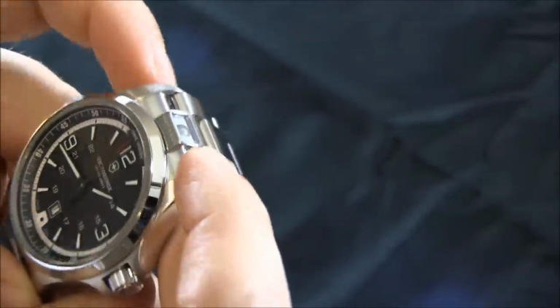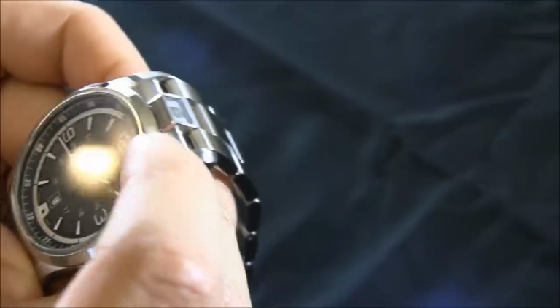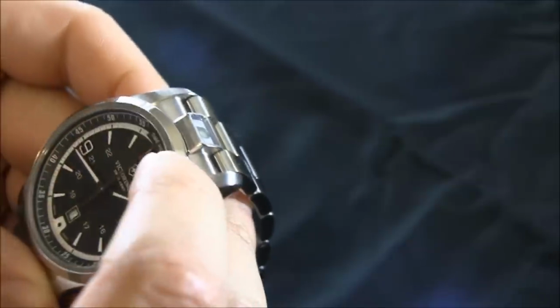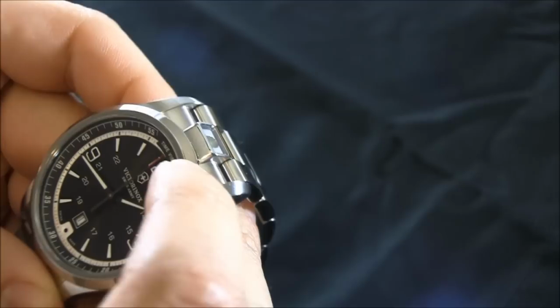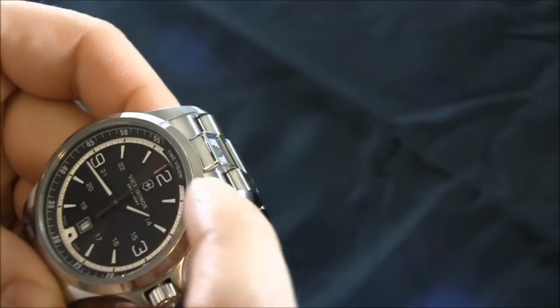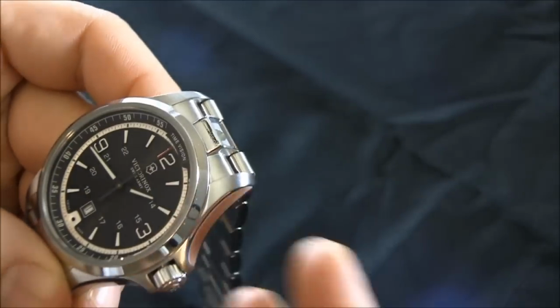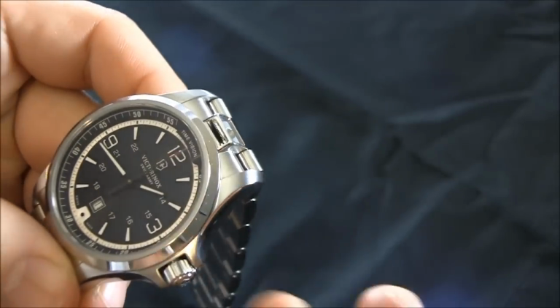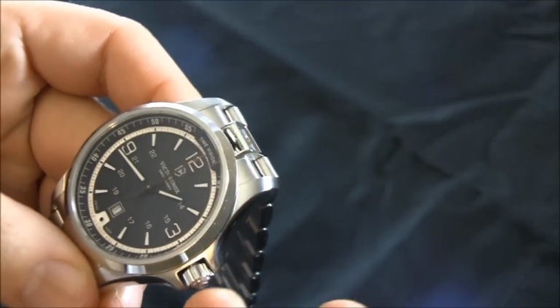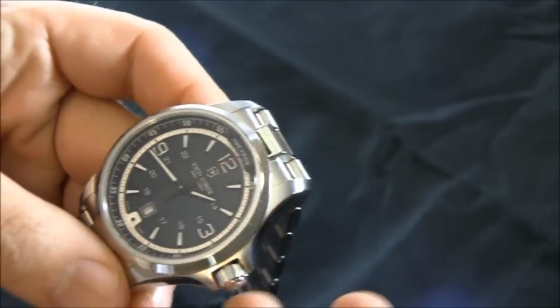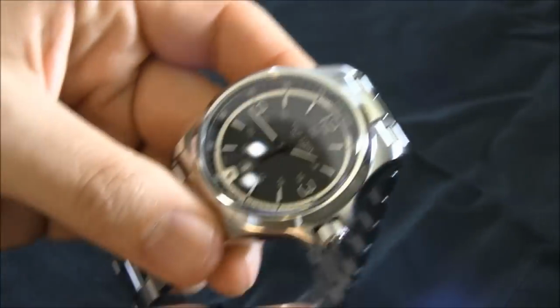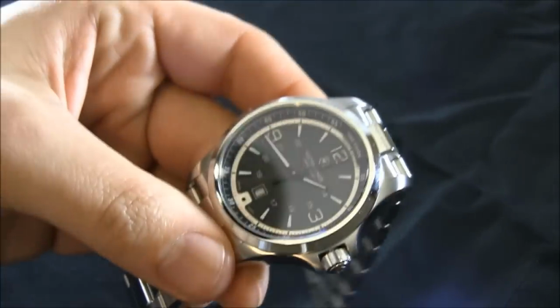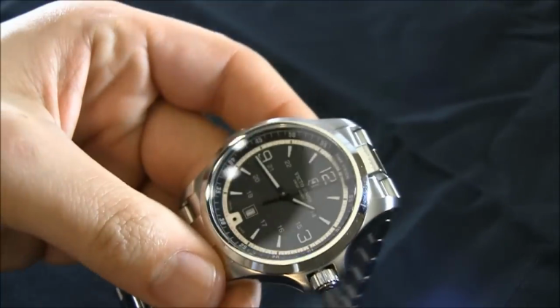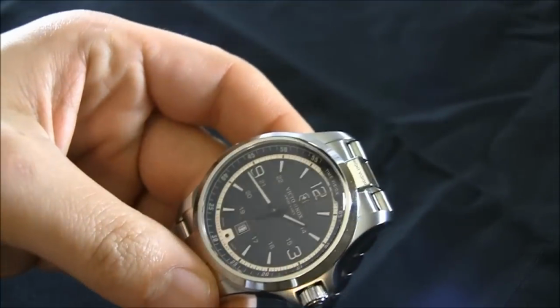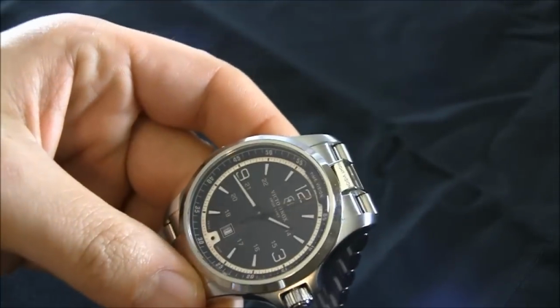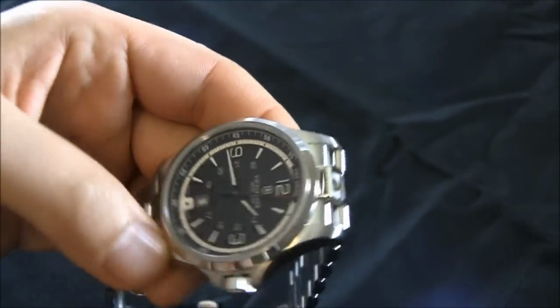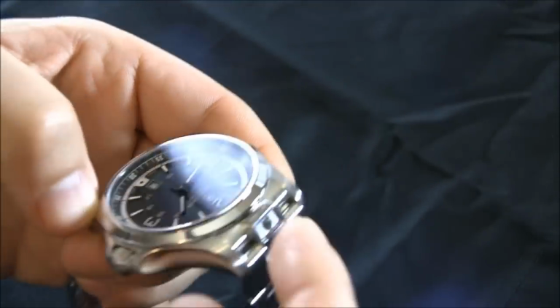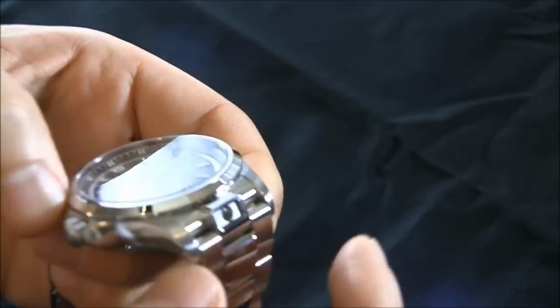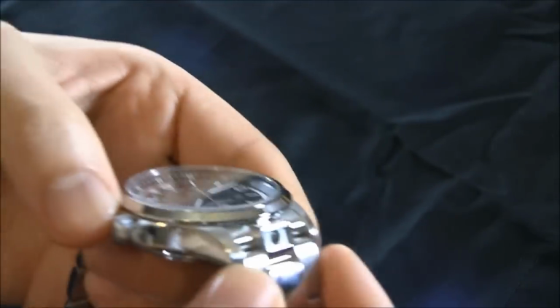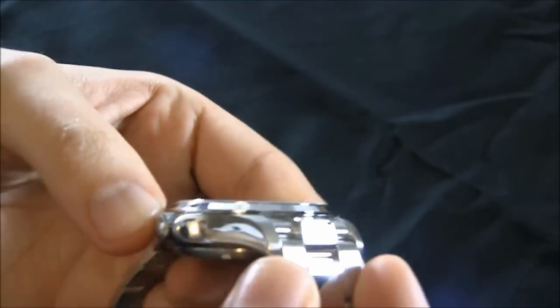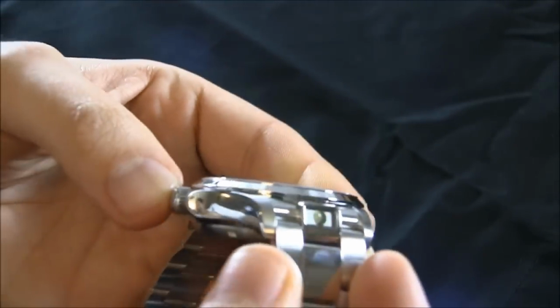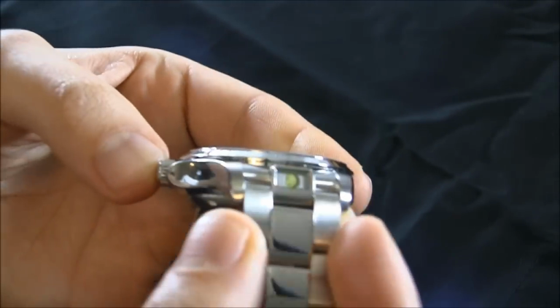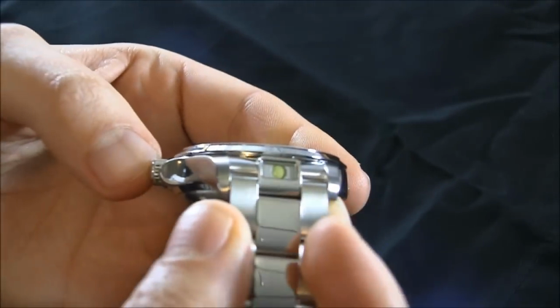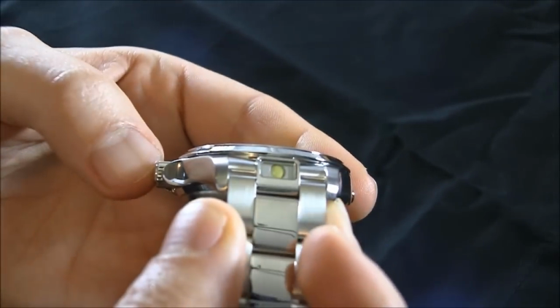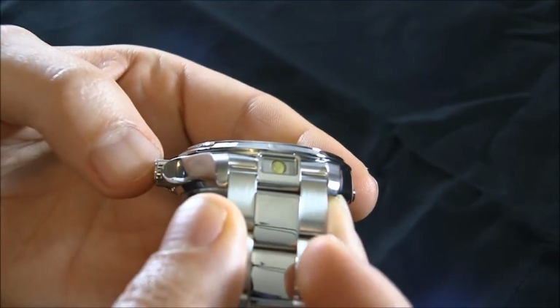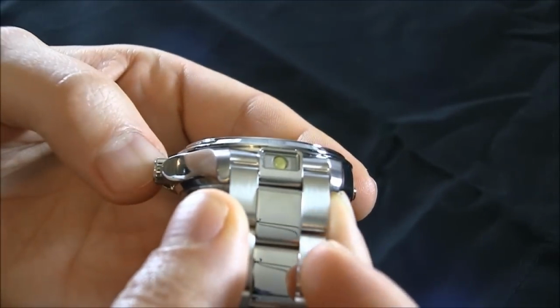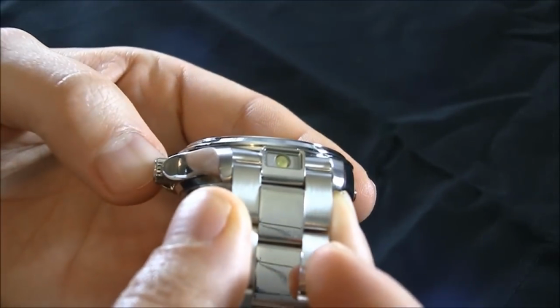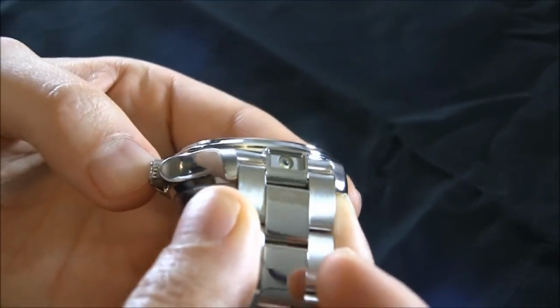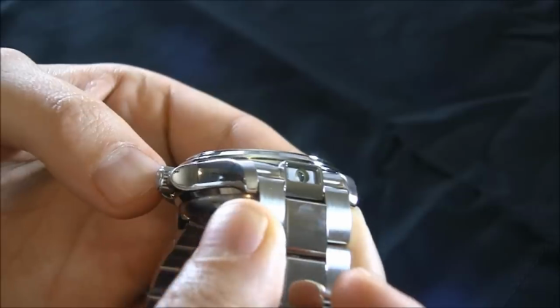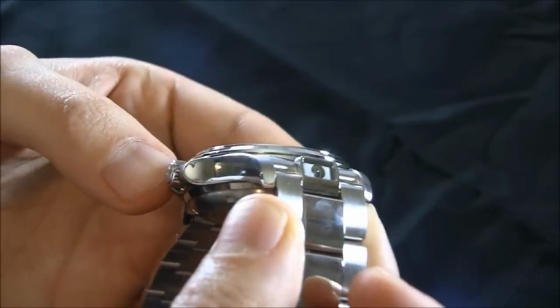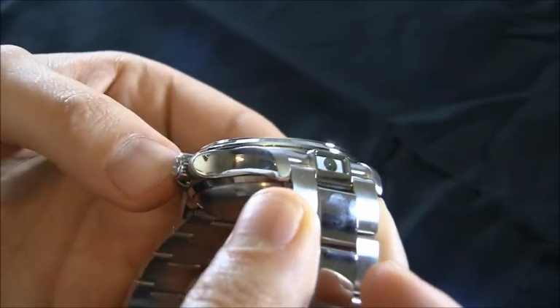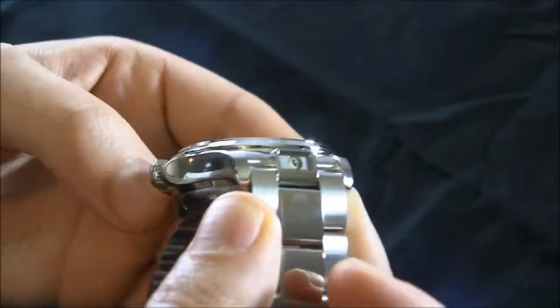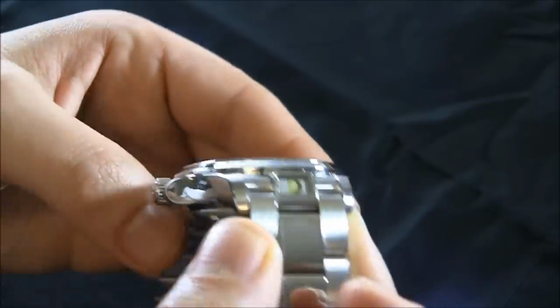That's because this one, the Time Vision, is where the light is to illuminate the dial, and this one is actually an LED light that is used as a little flashlight.